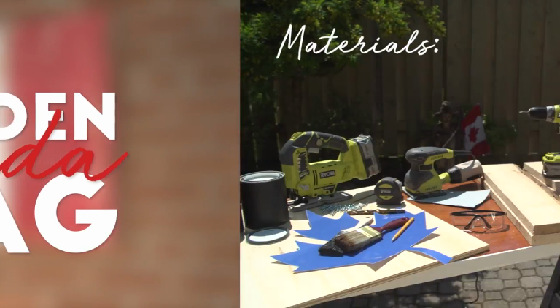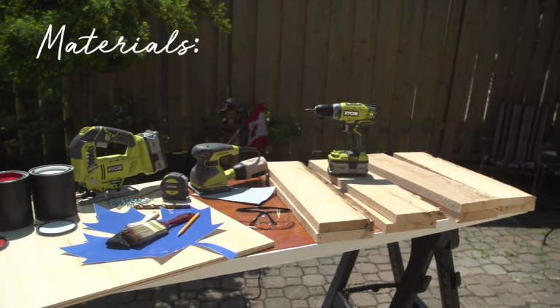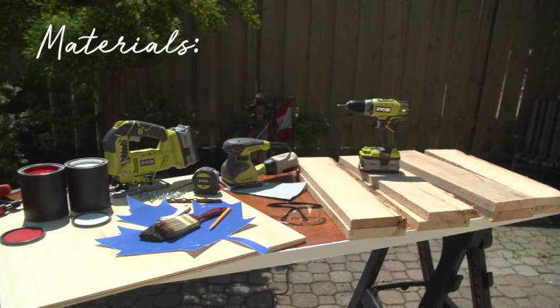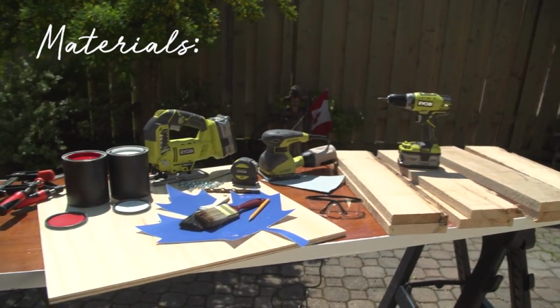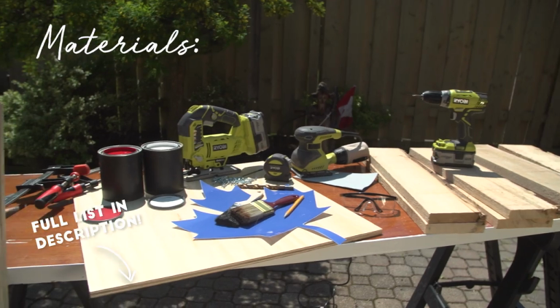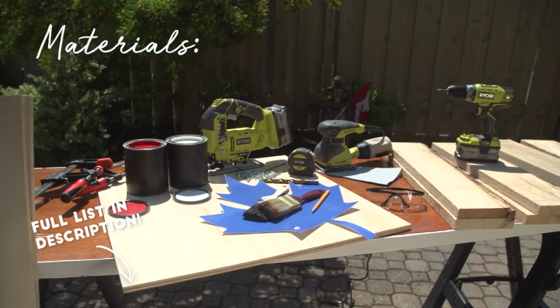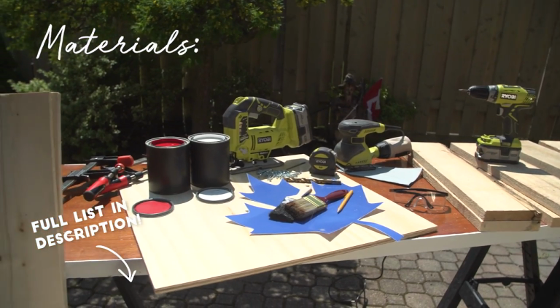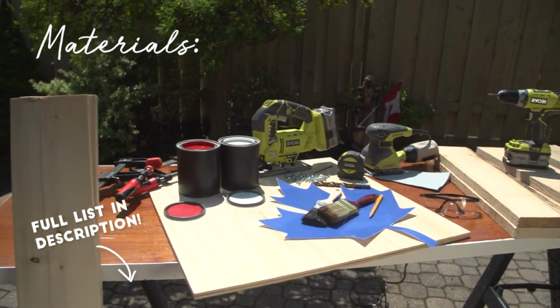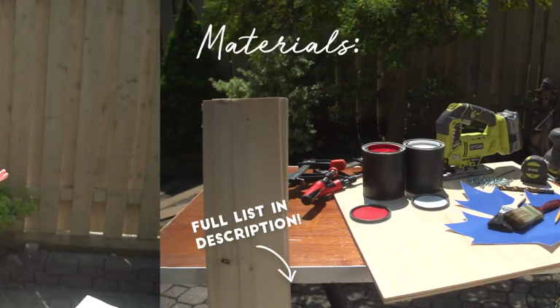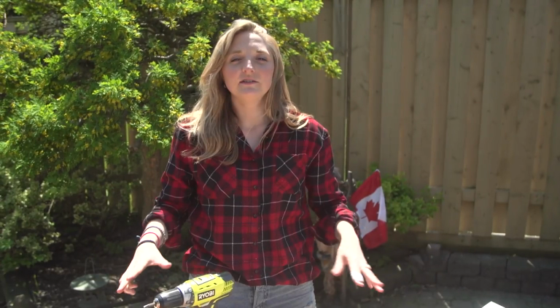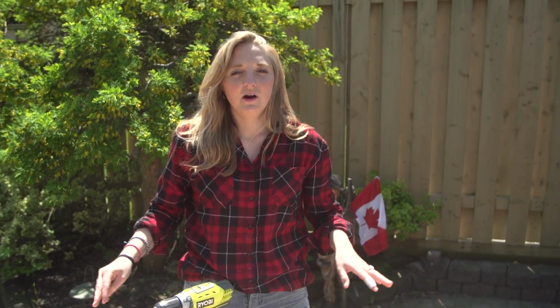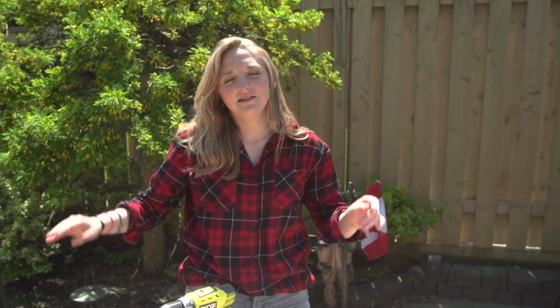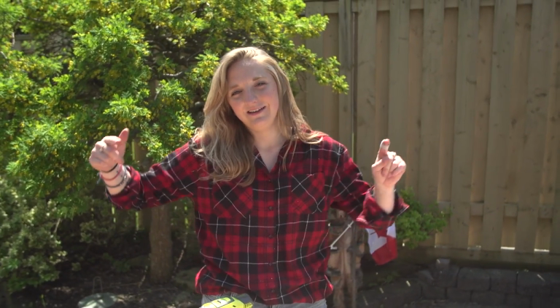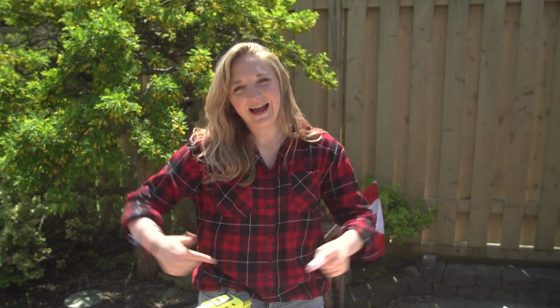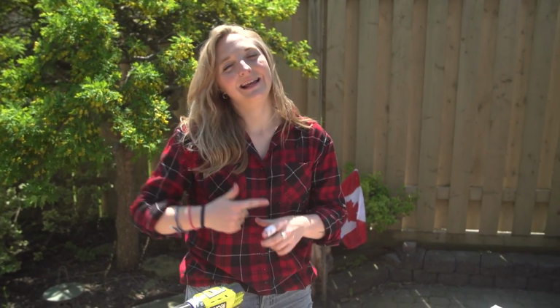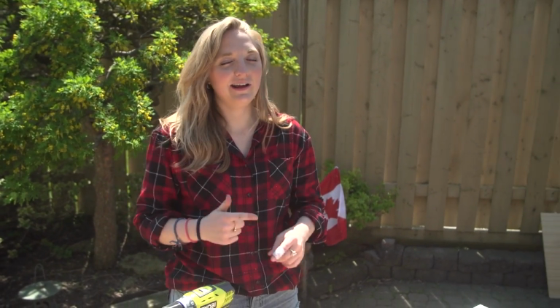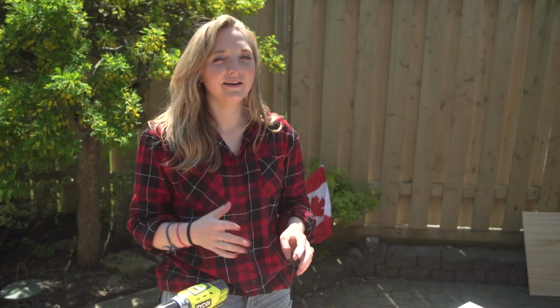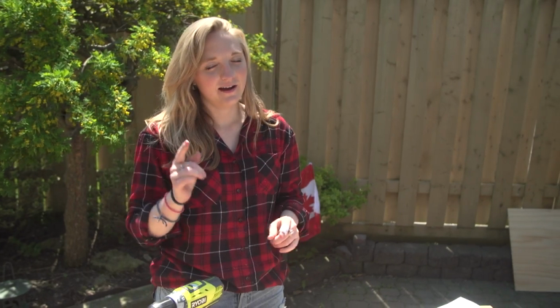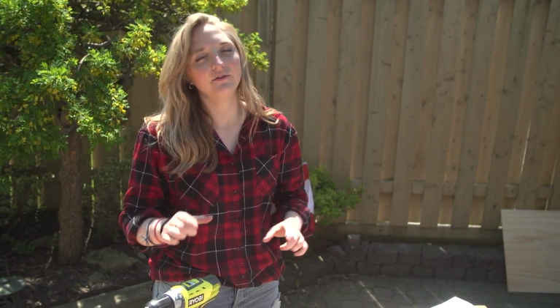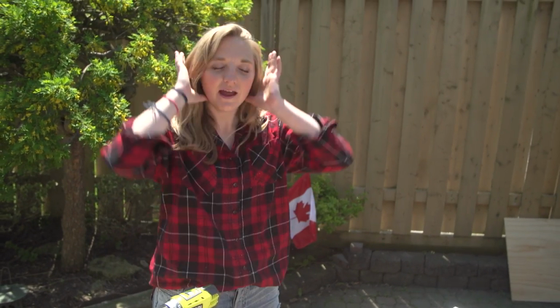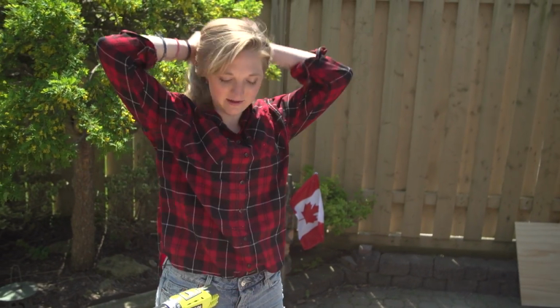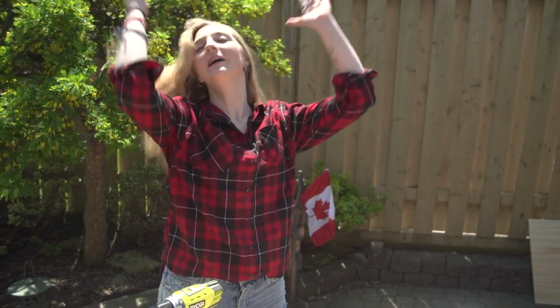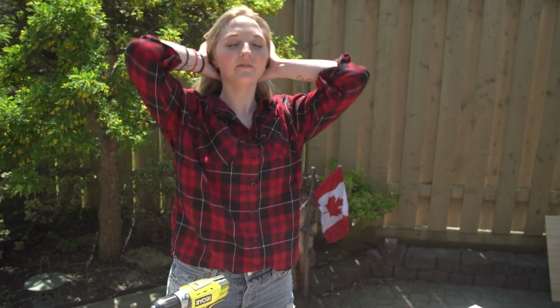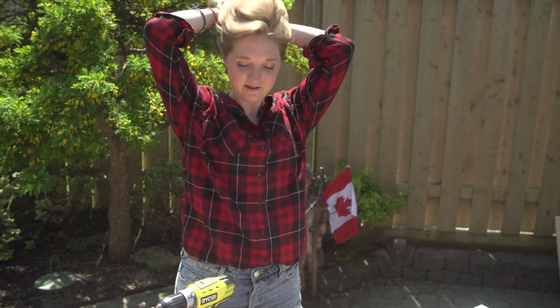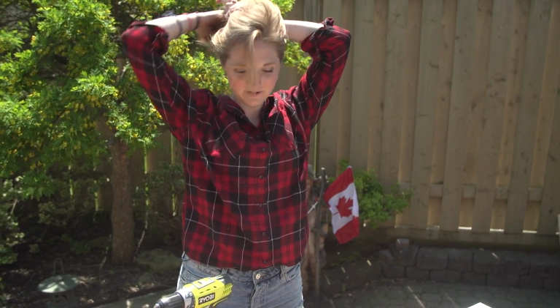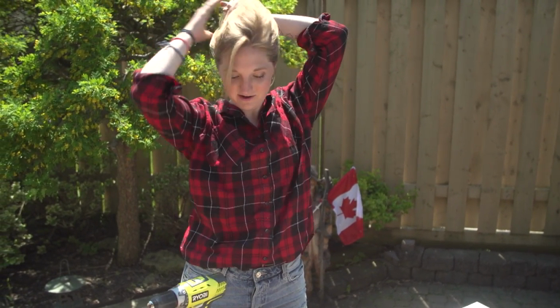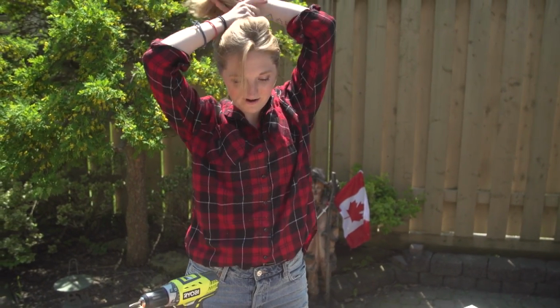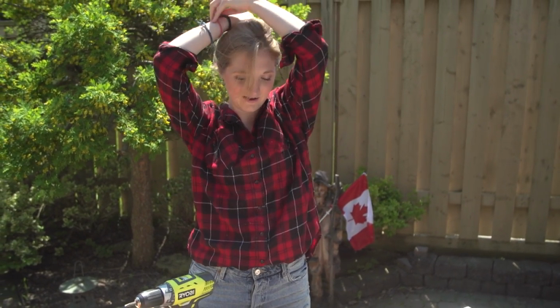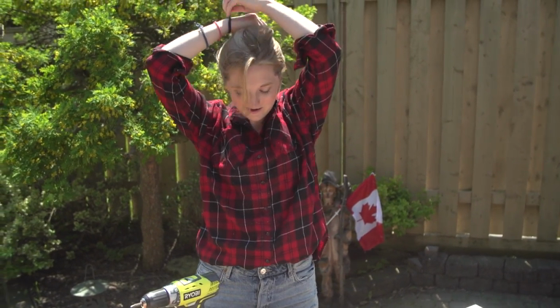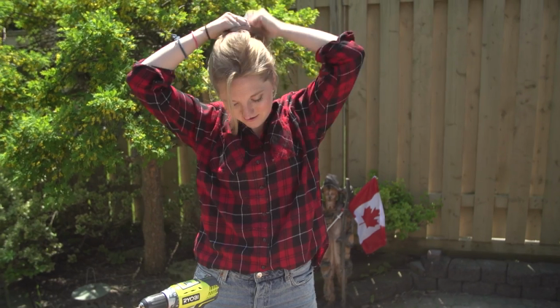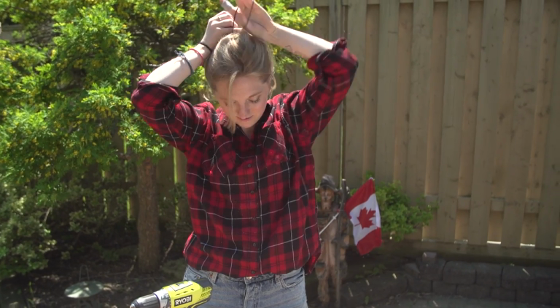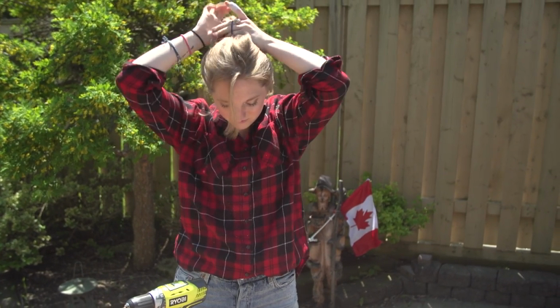Here are the materials you'll need for this project. Before we start, if you've got long hair, I do recommend that you put it up because you don't want your hair getting caught in your wood tools.